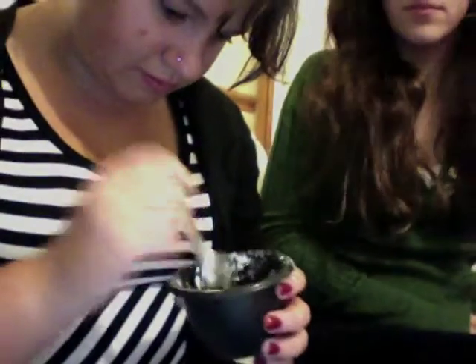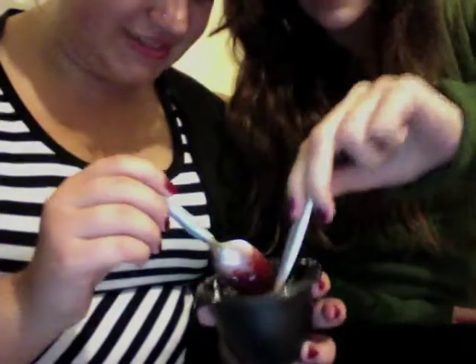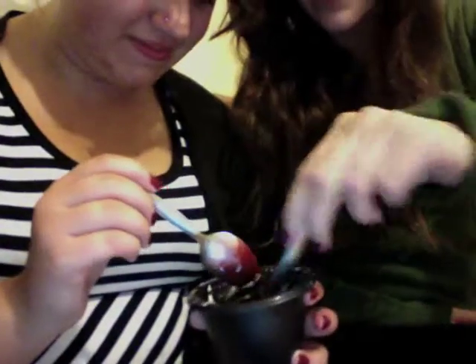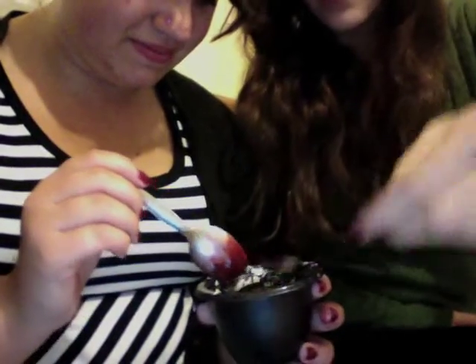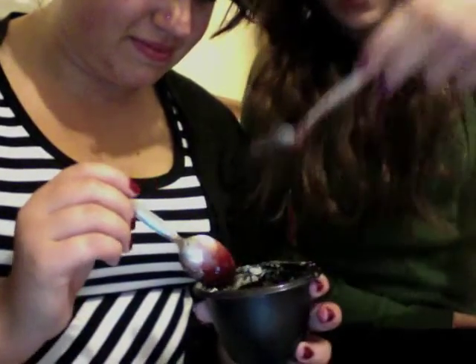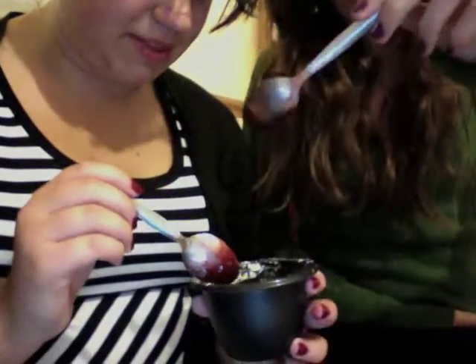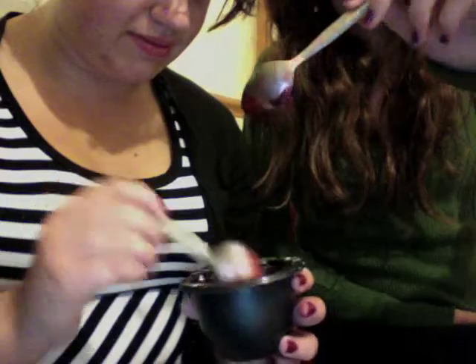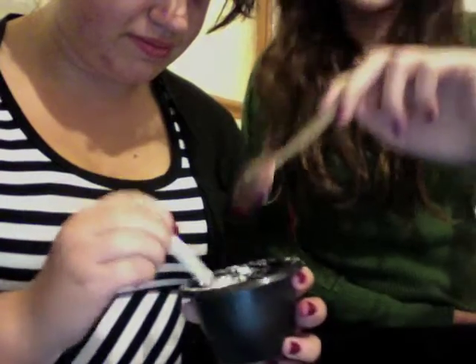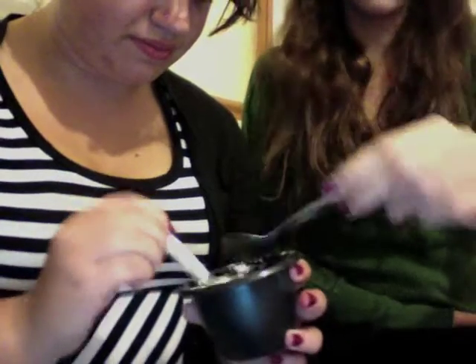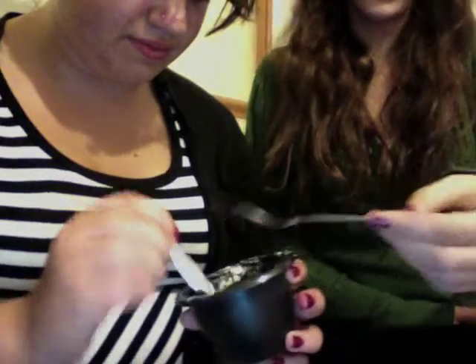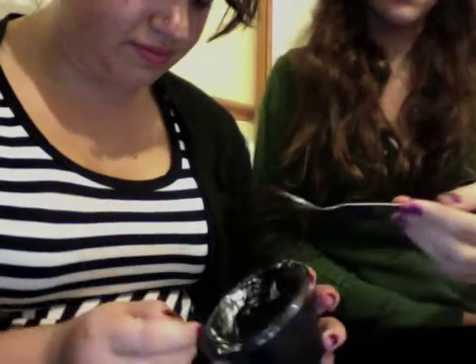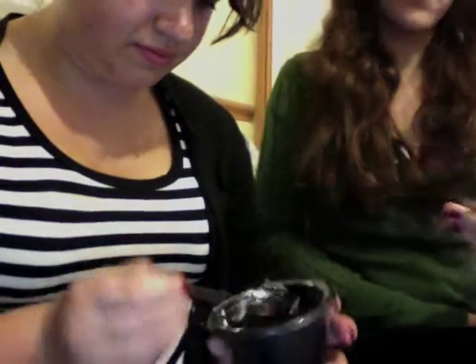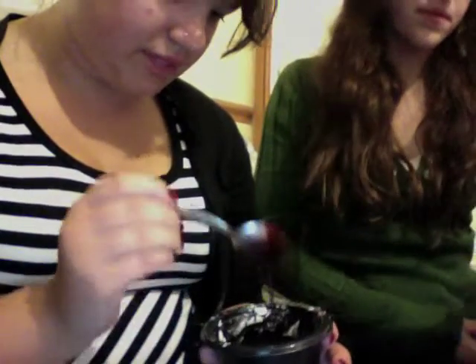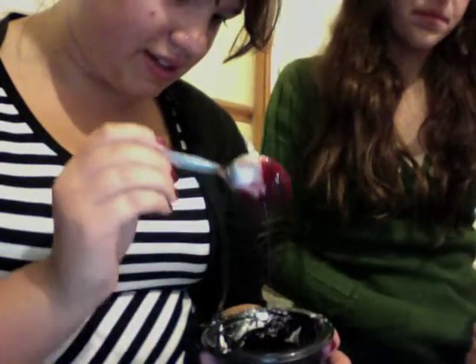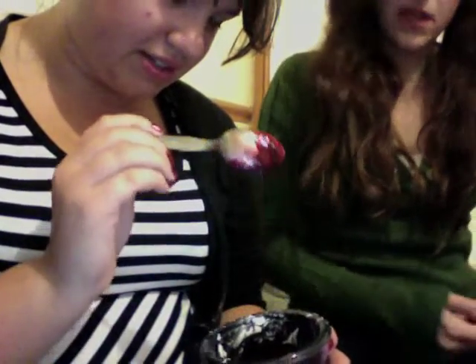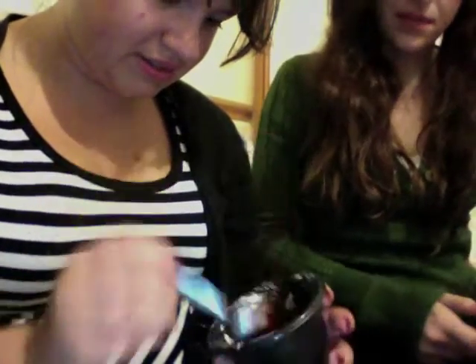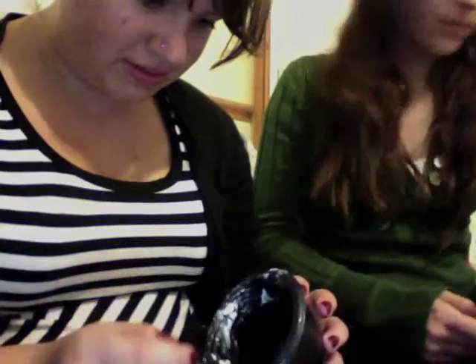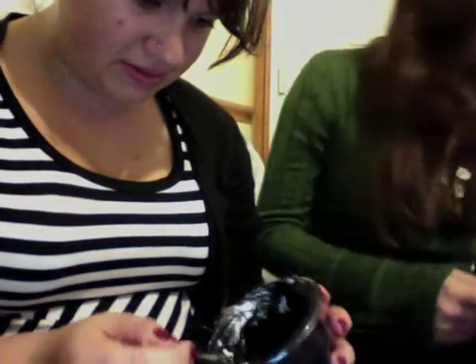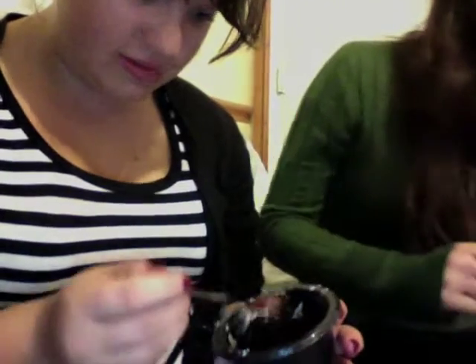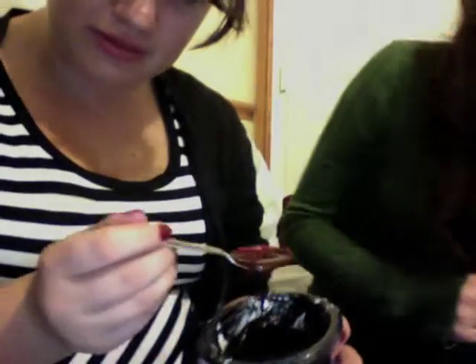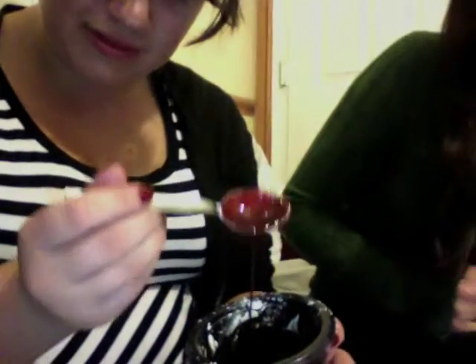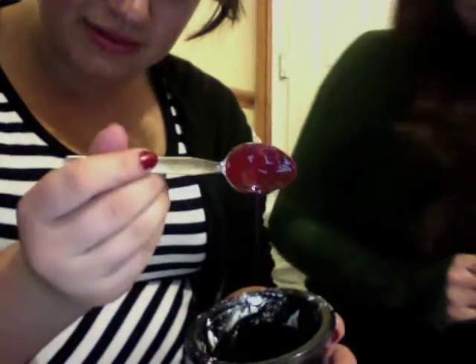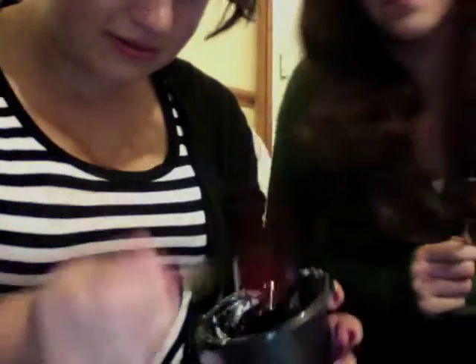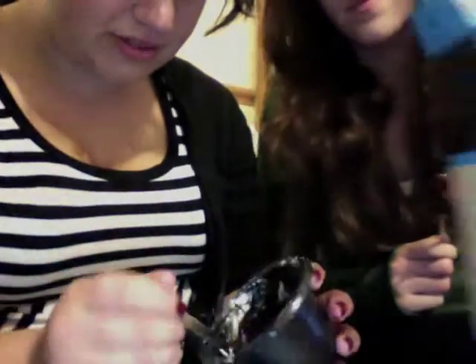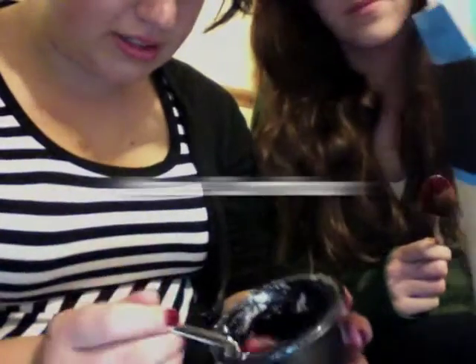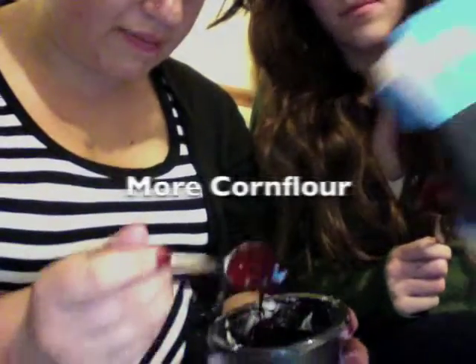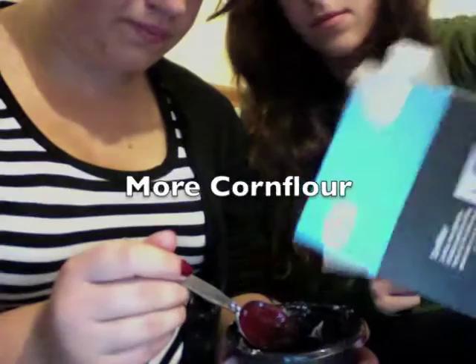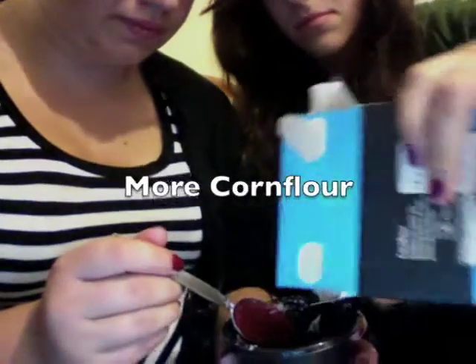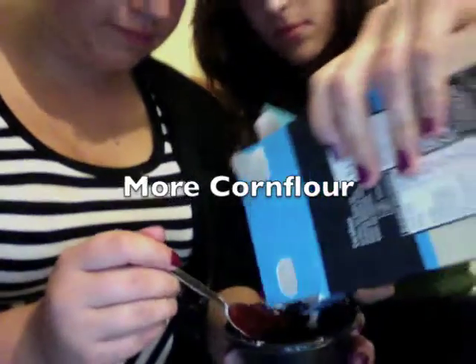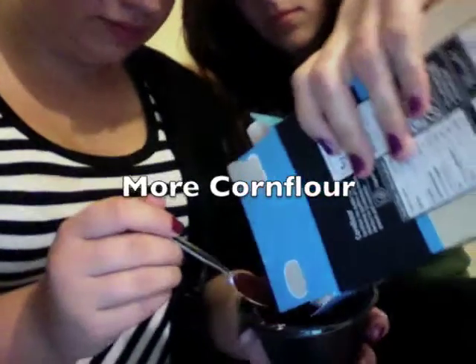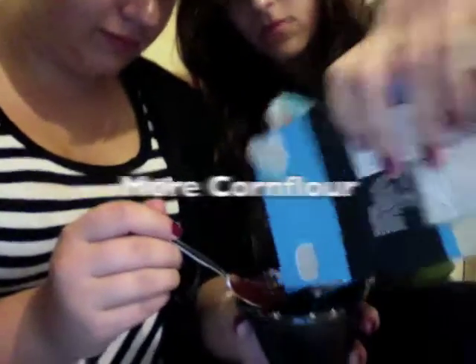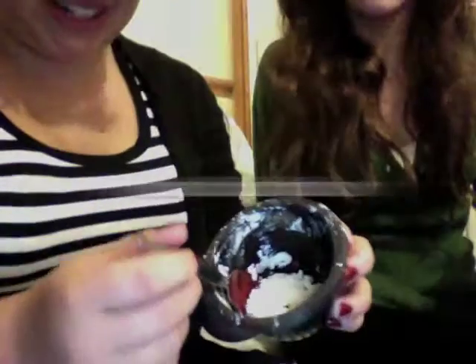What's the texture like? Like that. Crappy. It's pretty awful. Nice colour though. It is a nice colour. Yeah. Cornflour? Yeah.